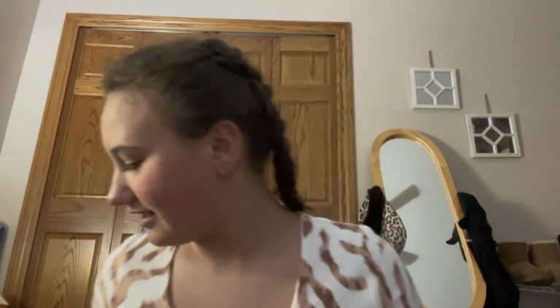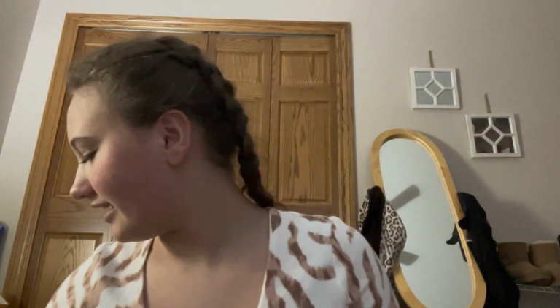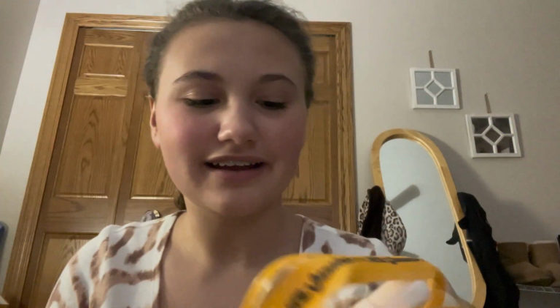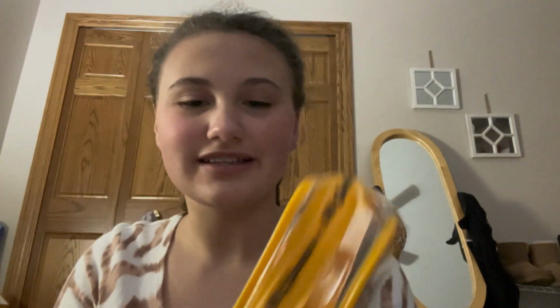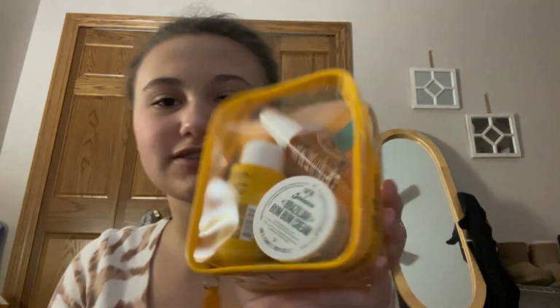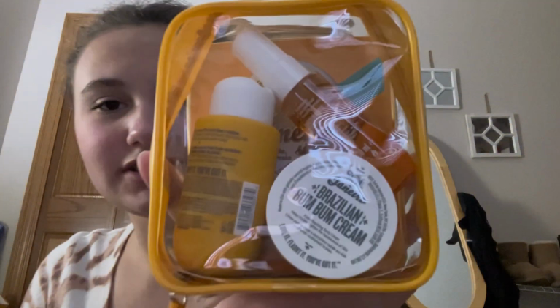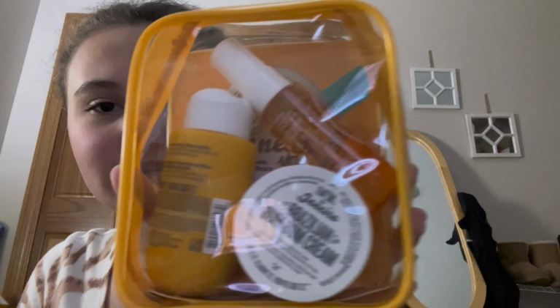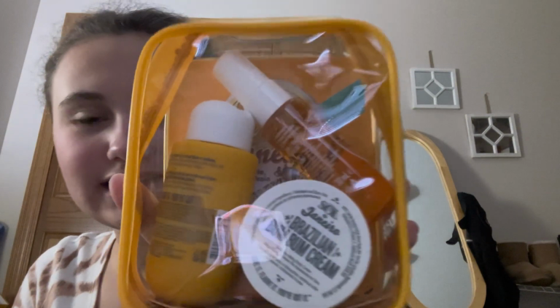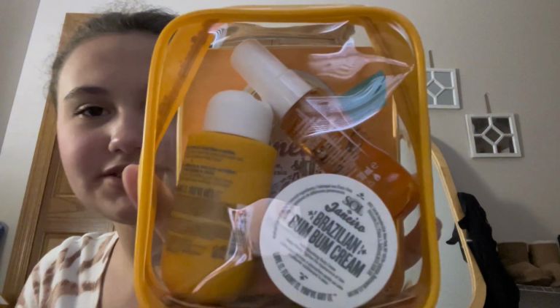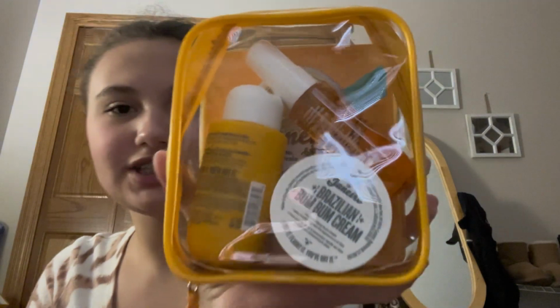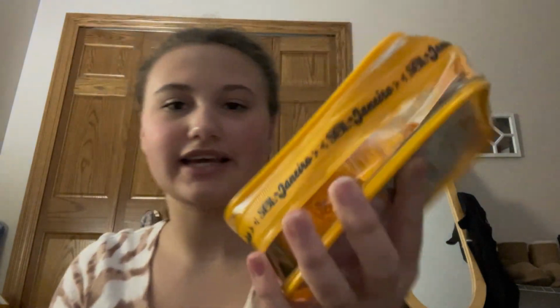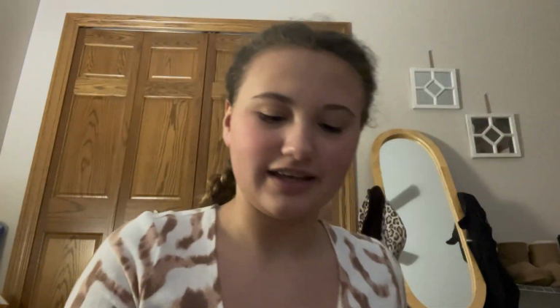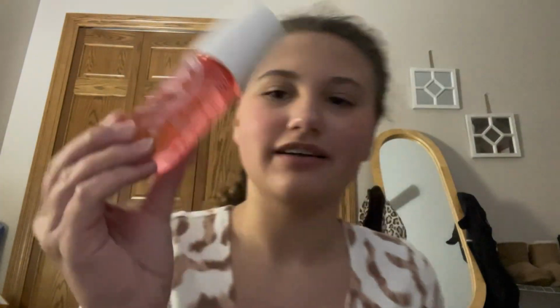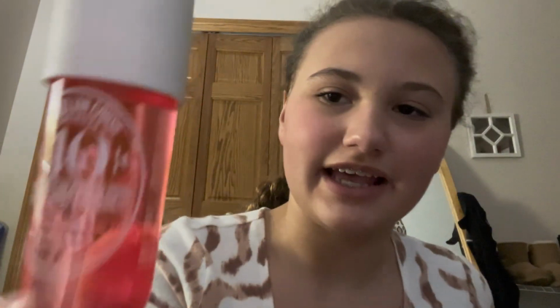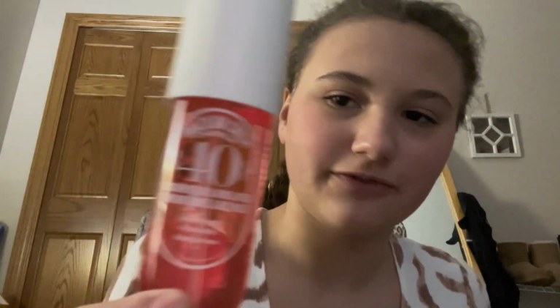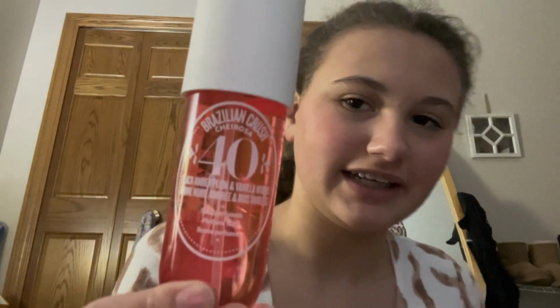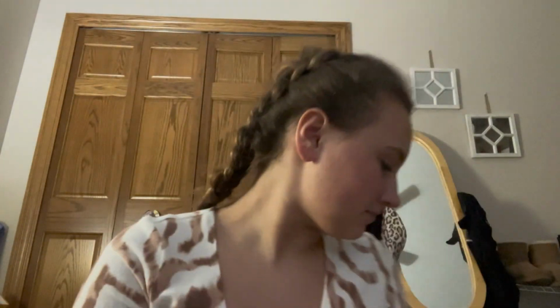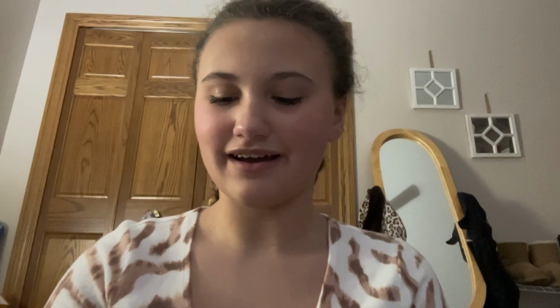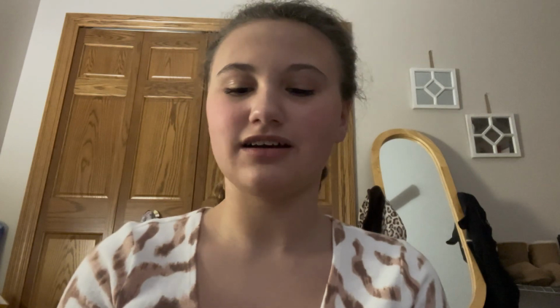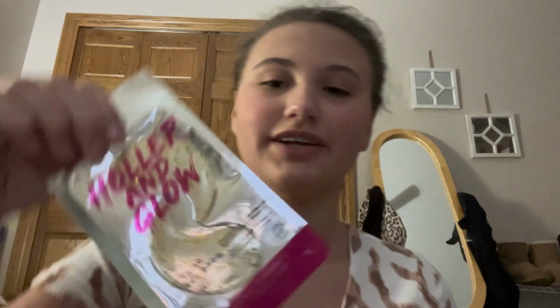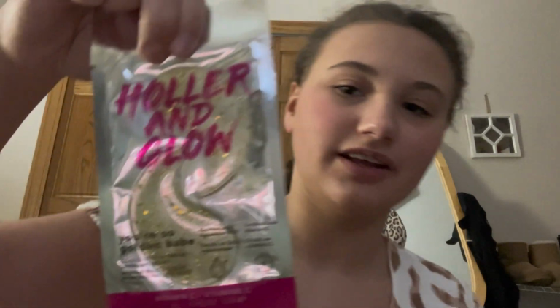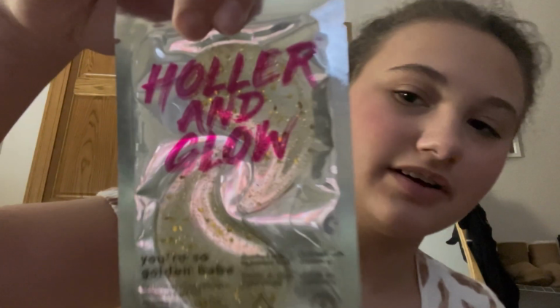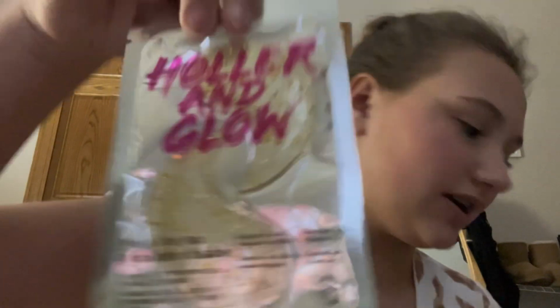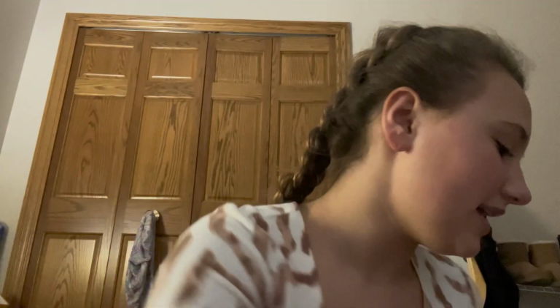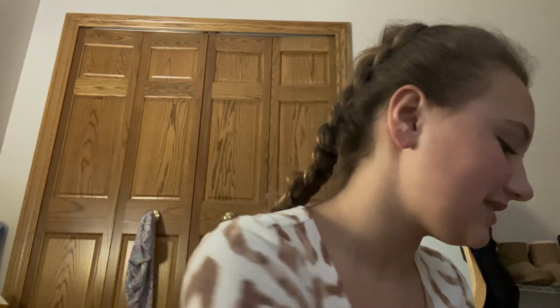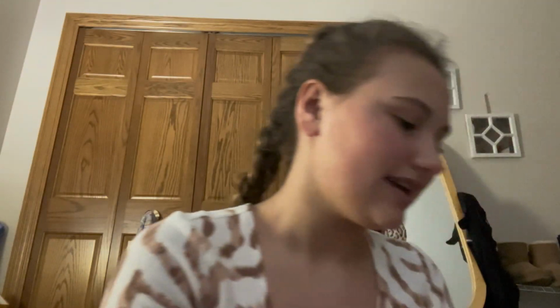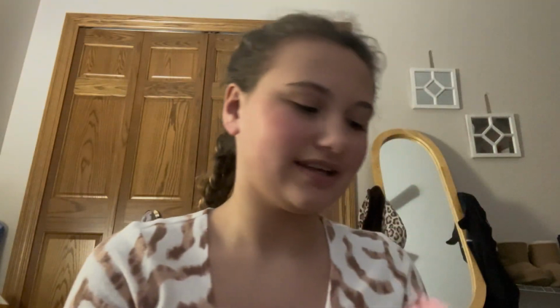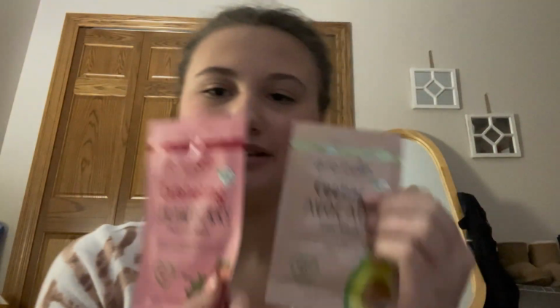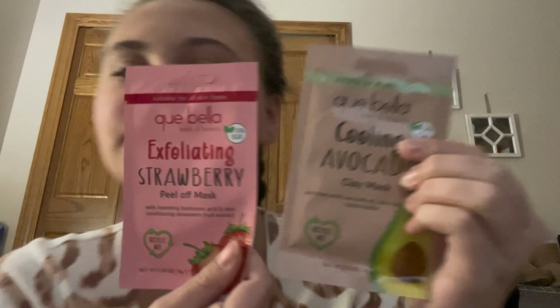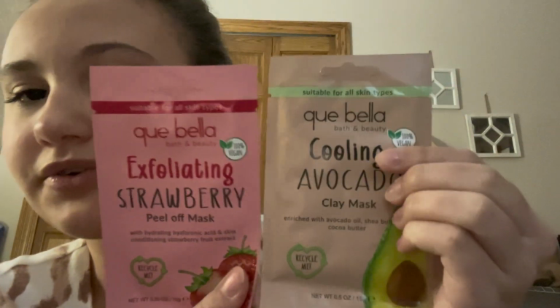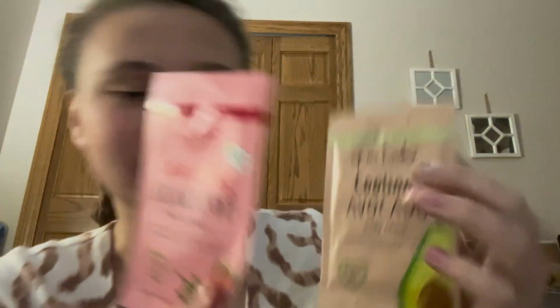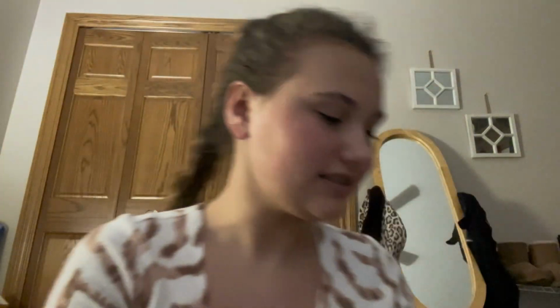I got the Sol de Janeiro 62 jet set as well as a 40. I got Holler and Glow under eye masks and these two face masks.